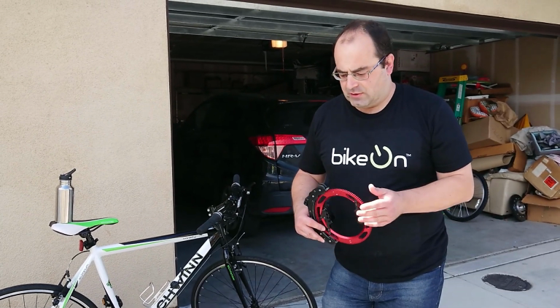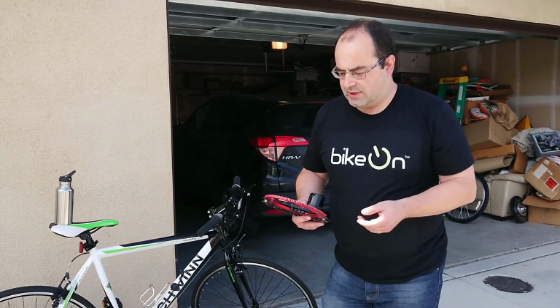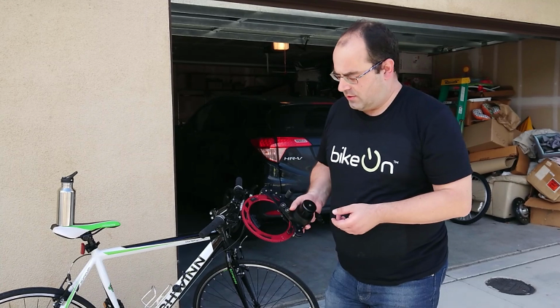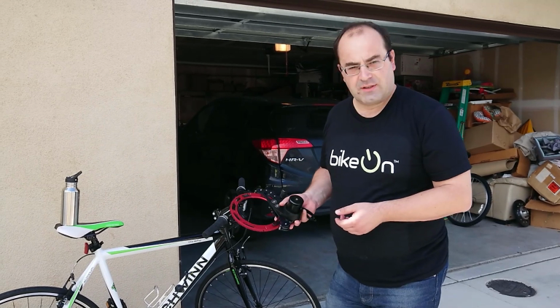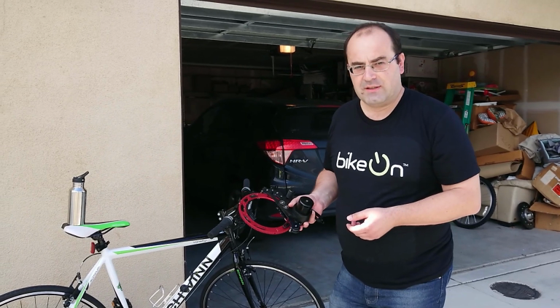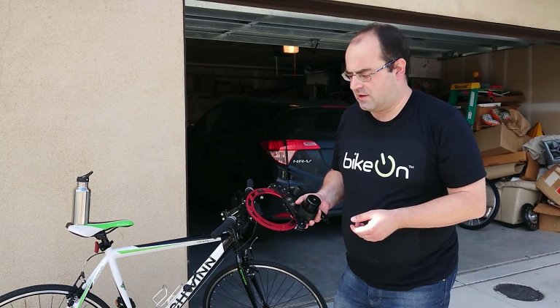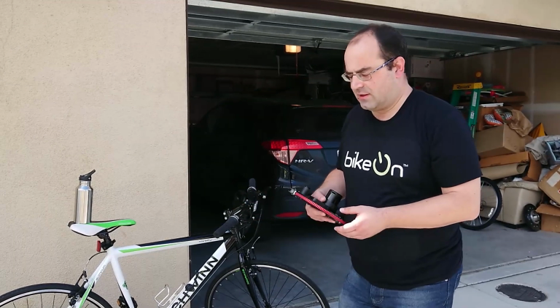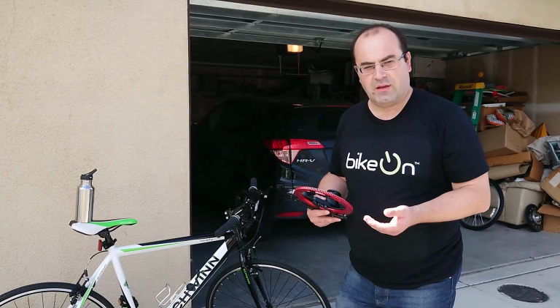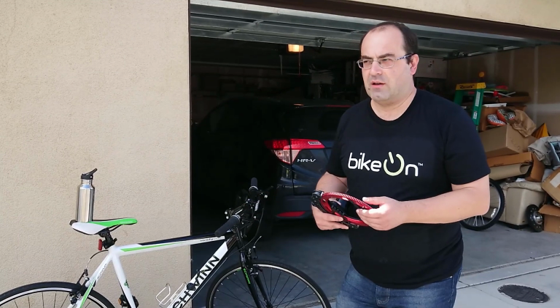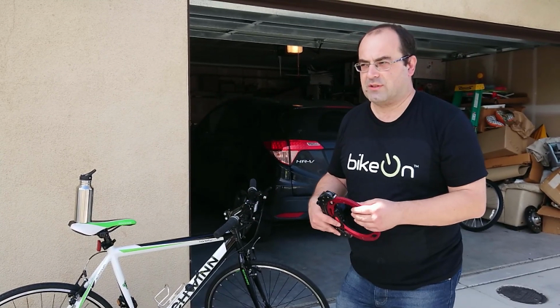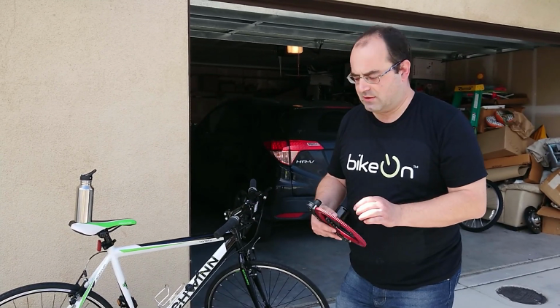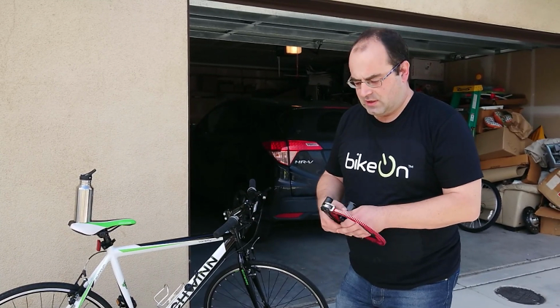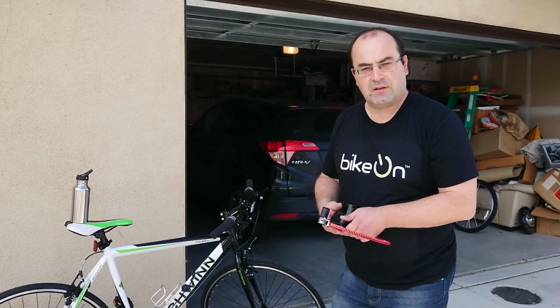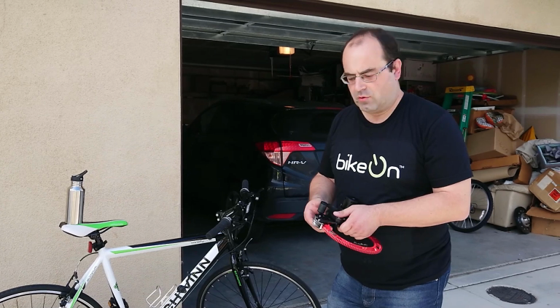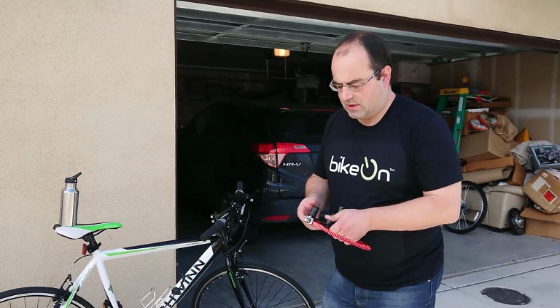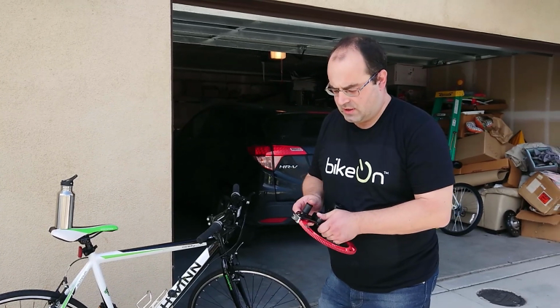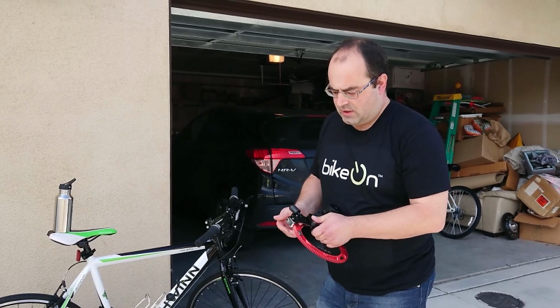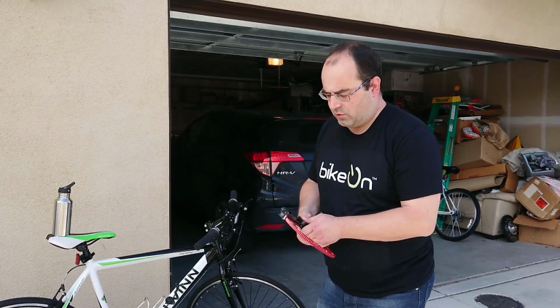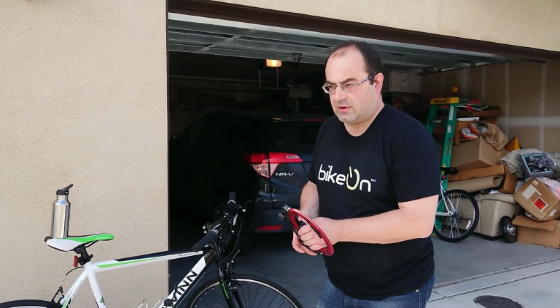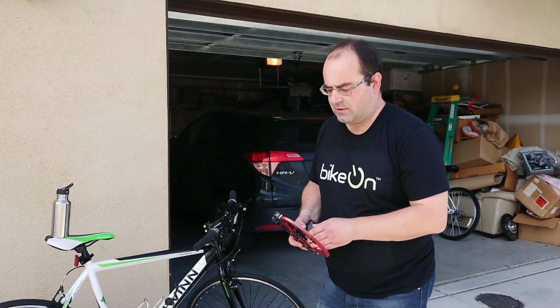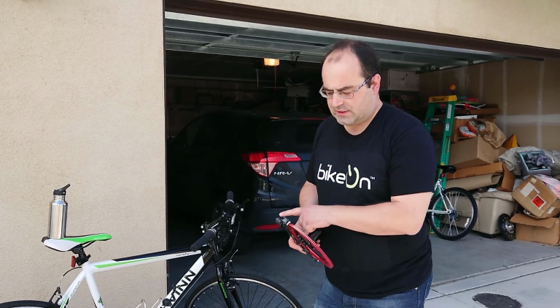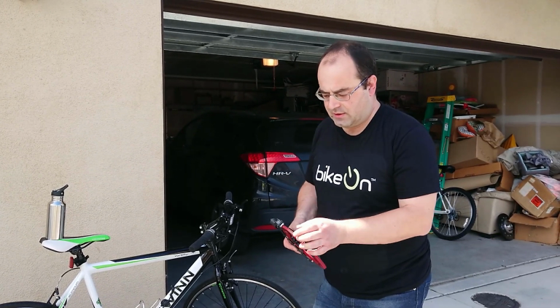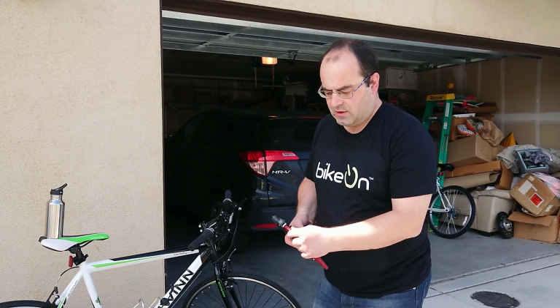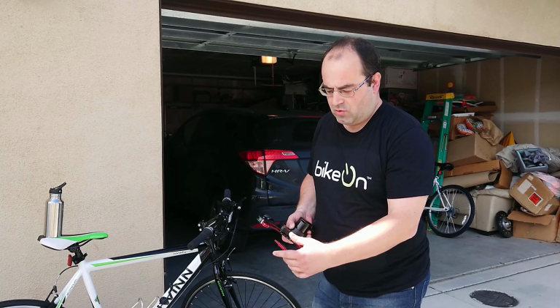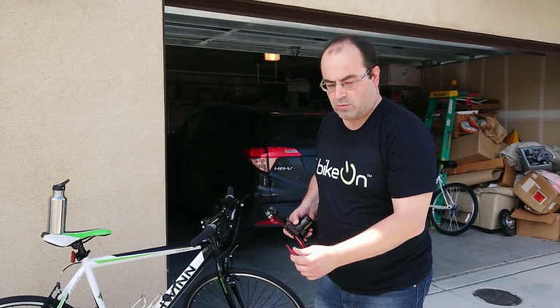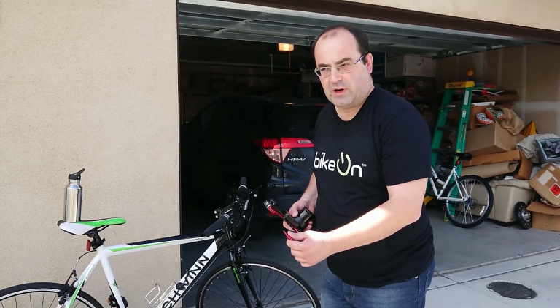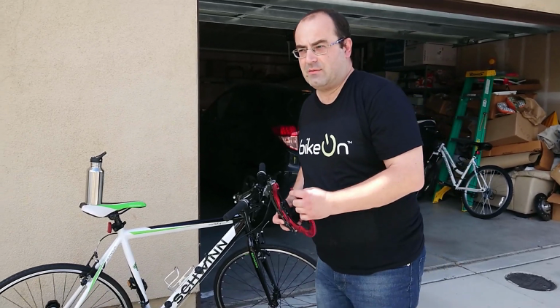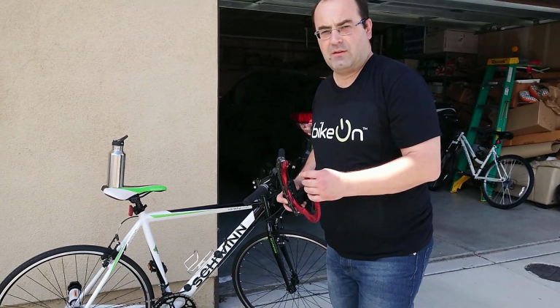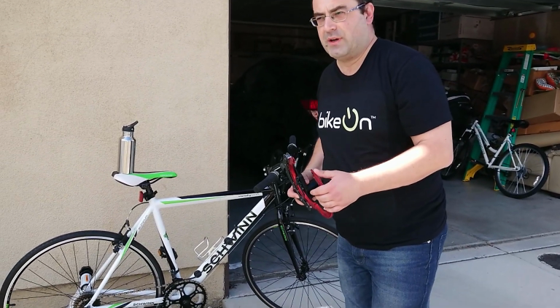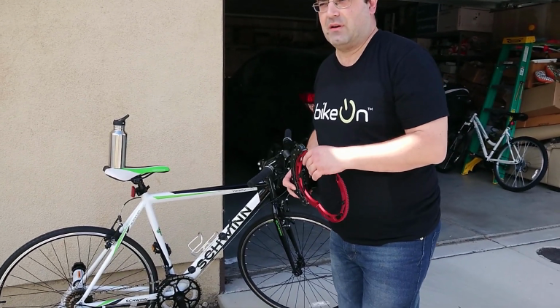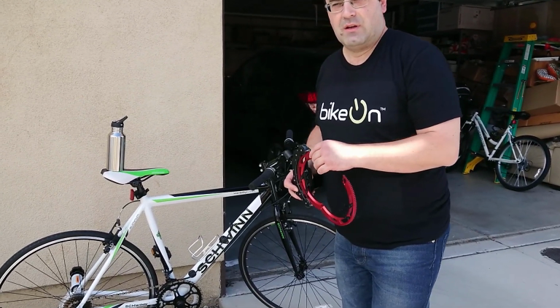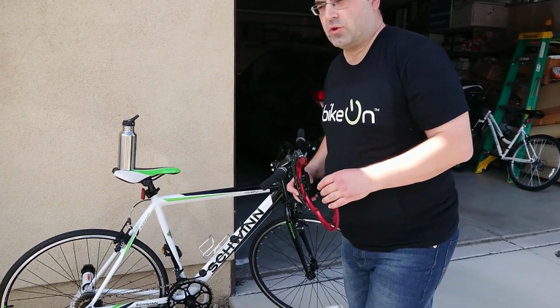Here is the device and the way you assemble it is as follows. Fold the sensor, open with this black slider button, and open up the rotor.